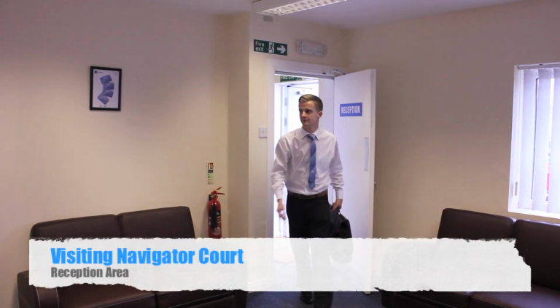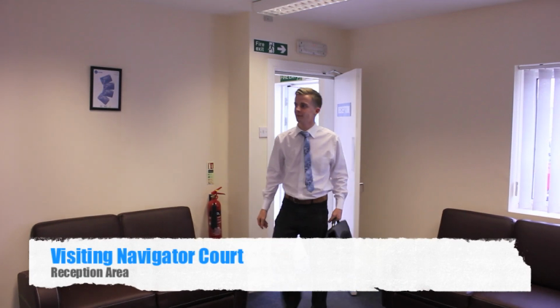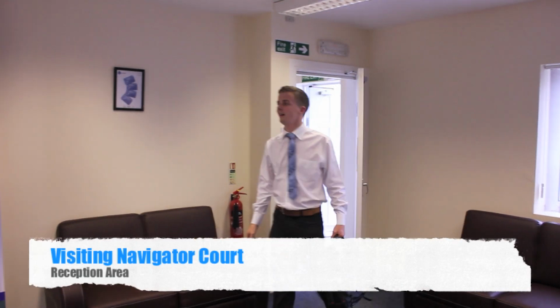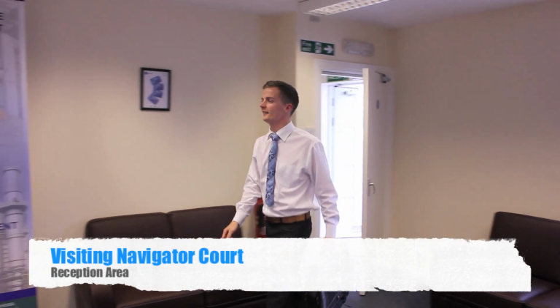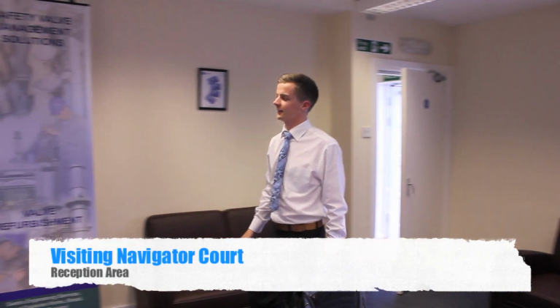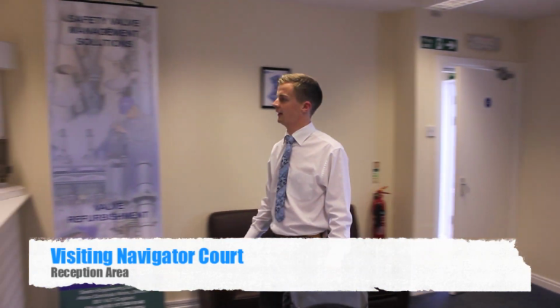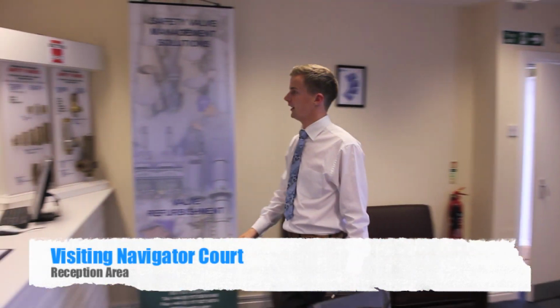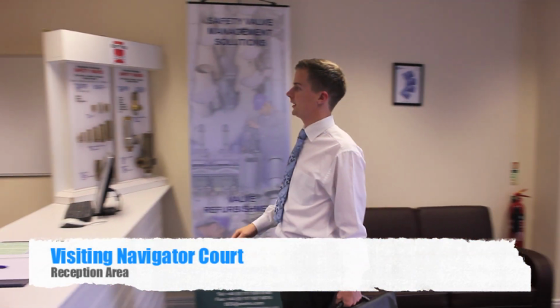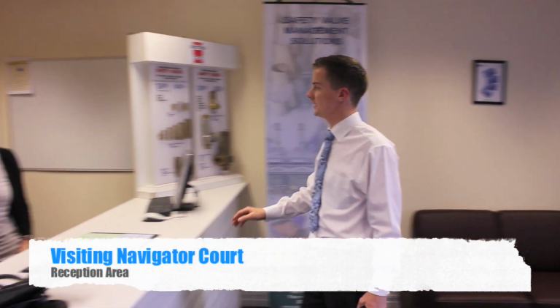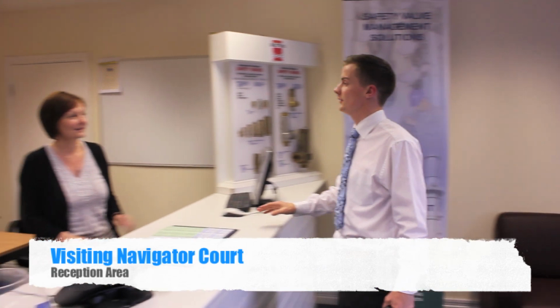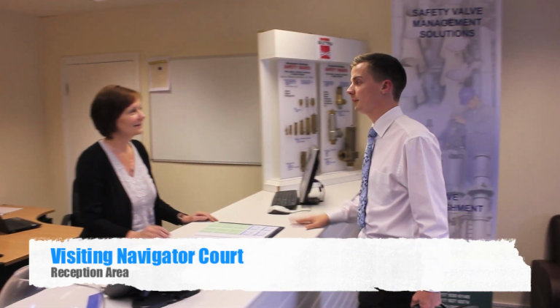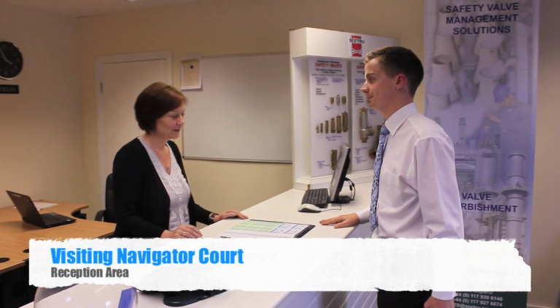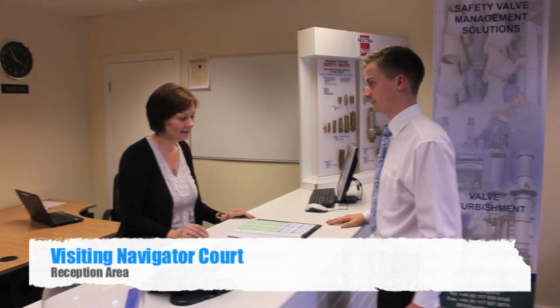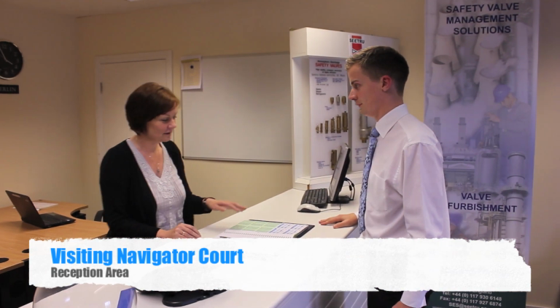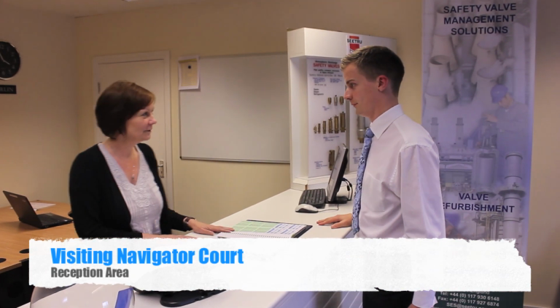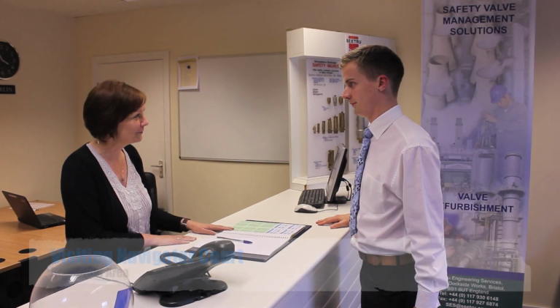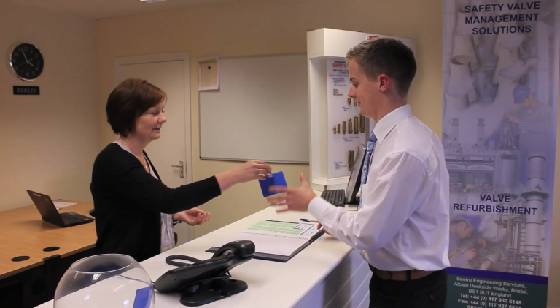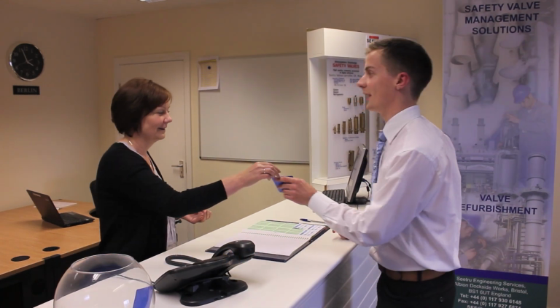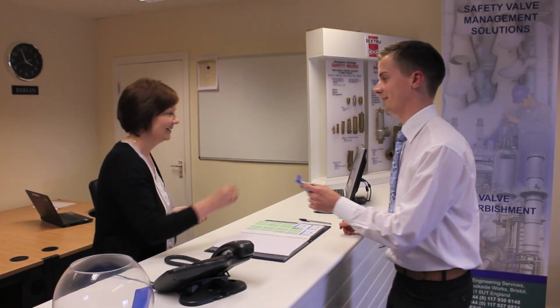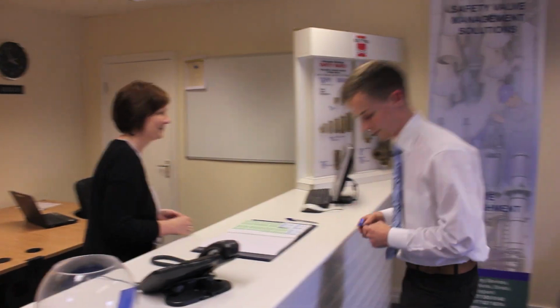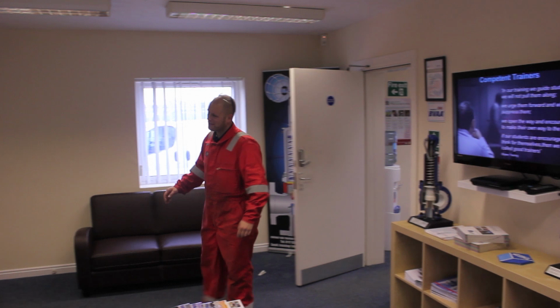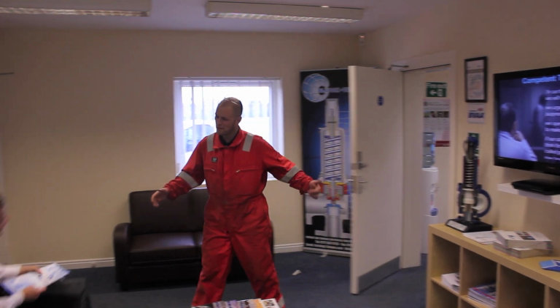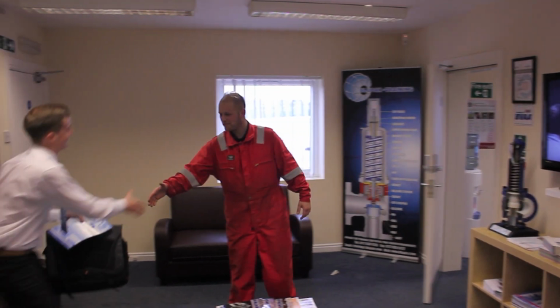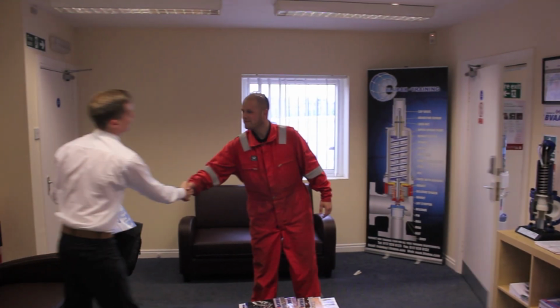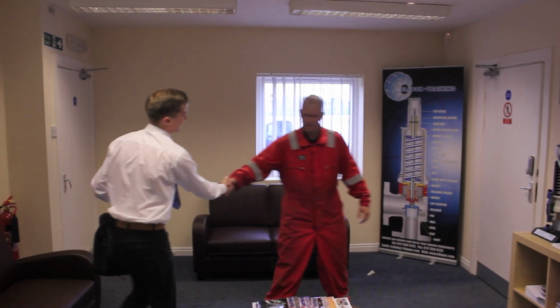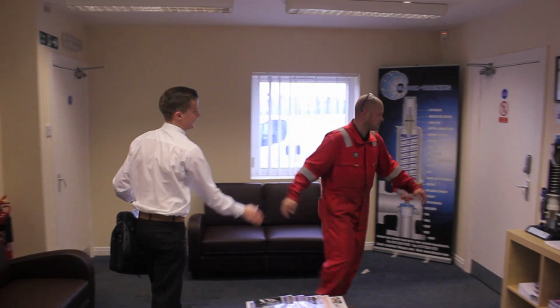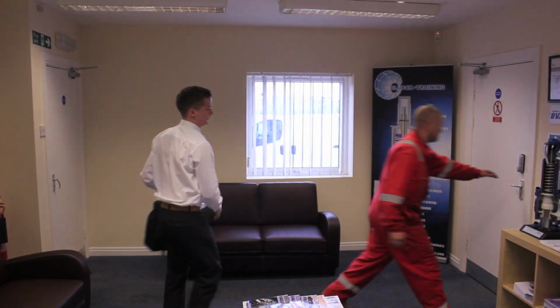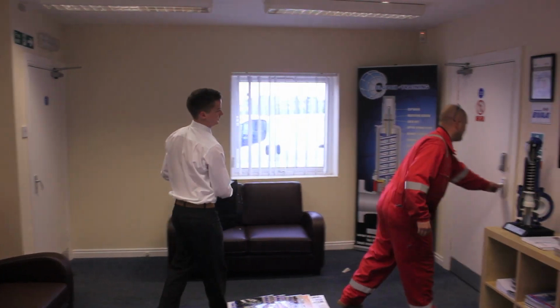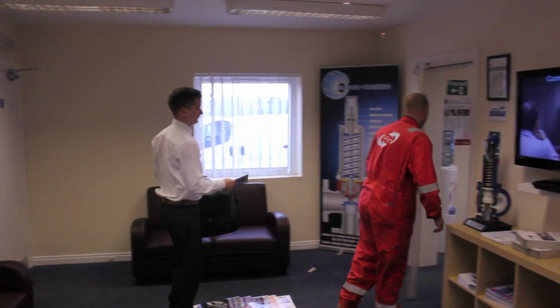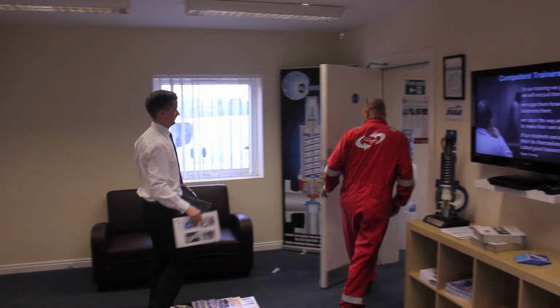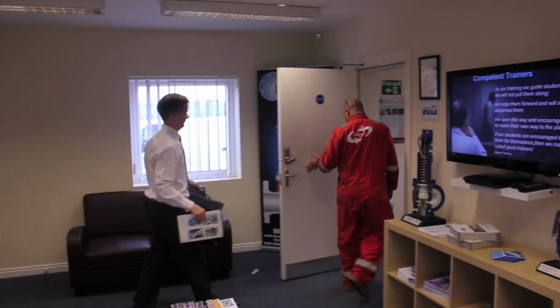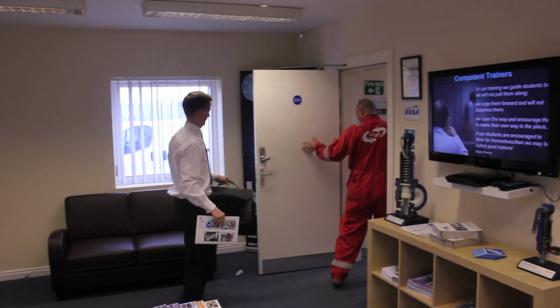We welcome you to visit our site here at Navigator Core. Upon arrival, simply head for the clearly marked reception area, ring the bell by the door and make your way through to reception, where a member of our team will be able to sign you in.